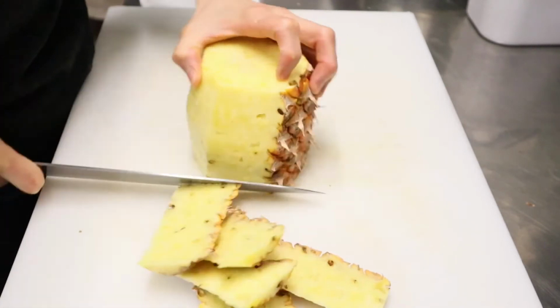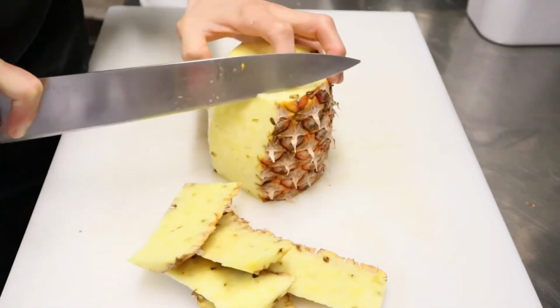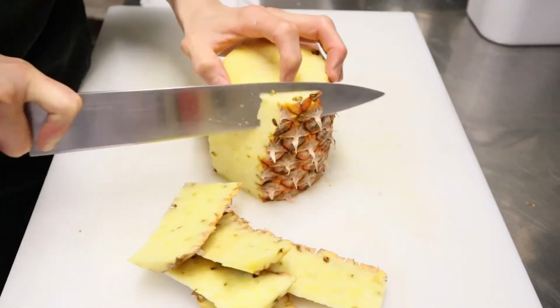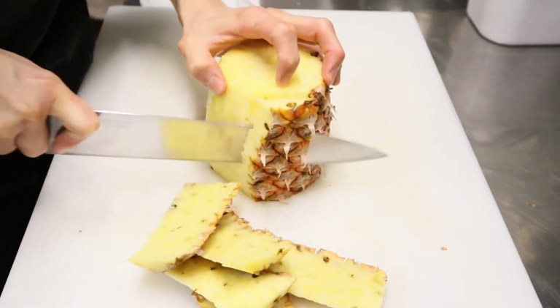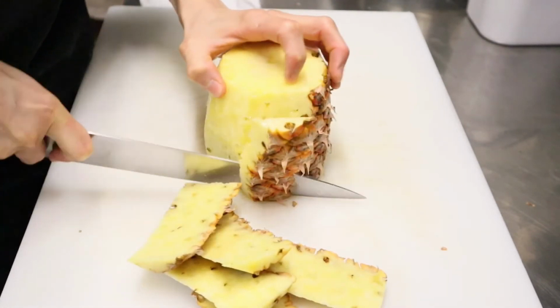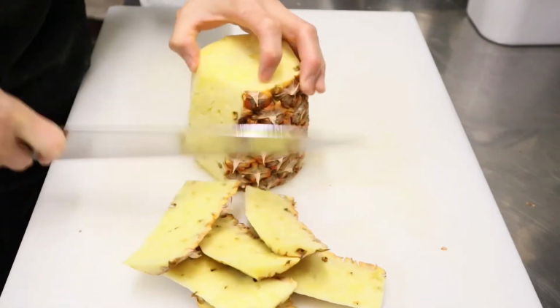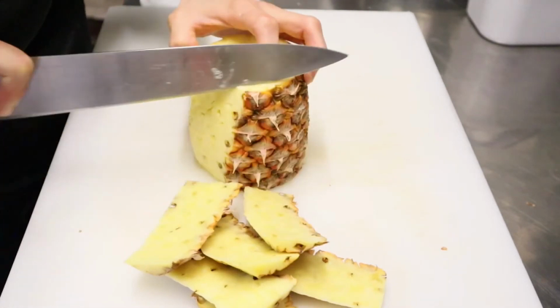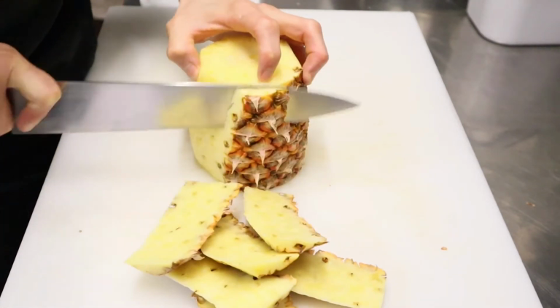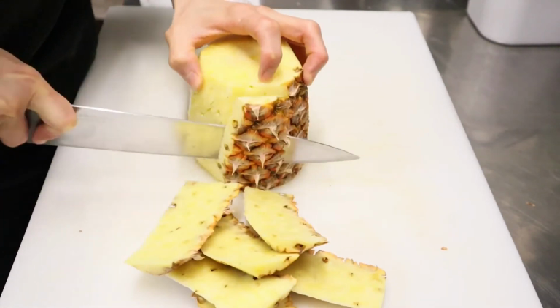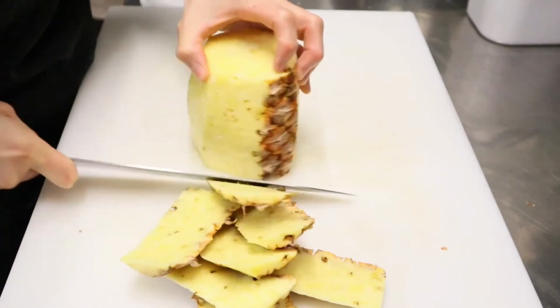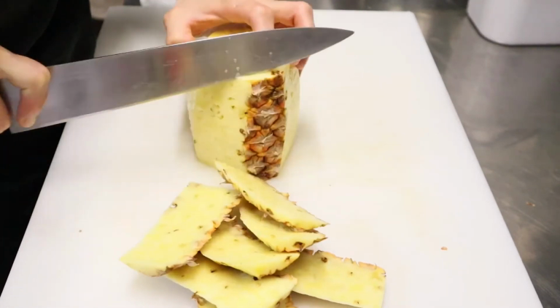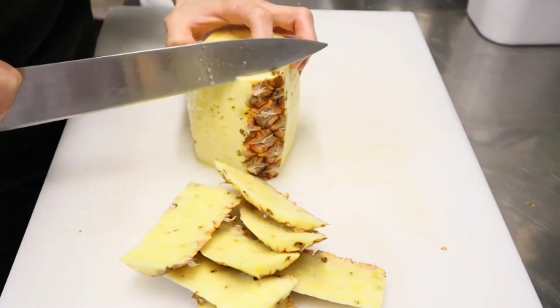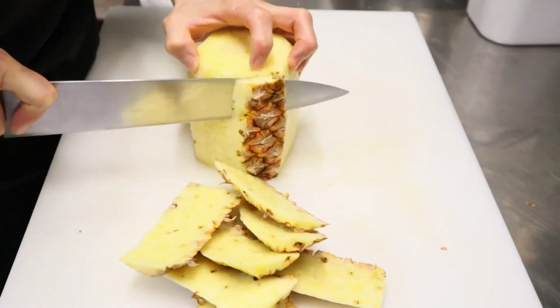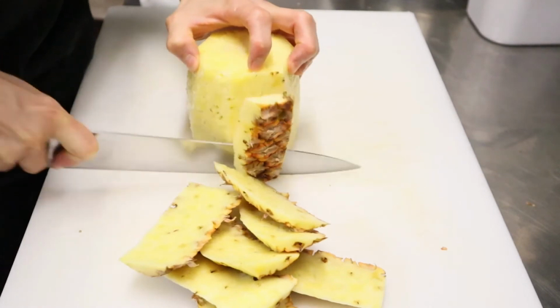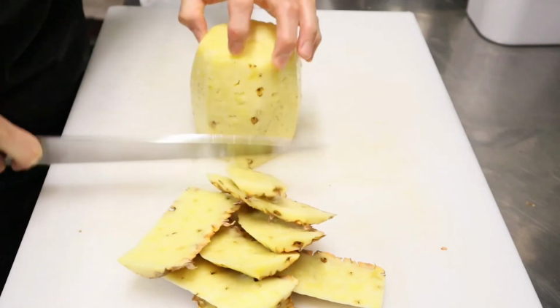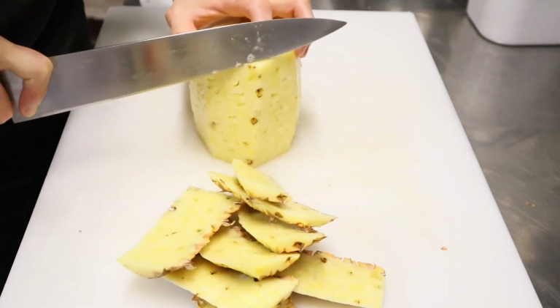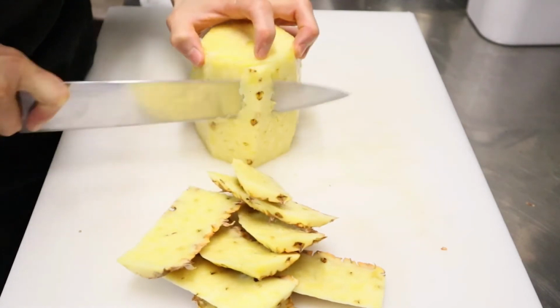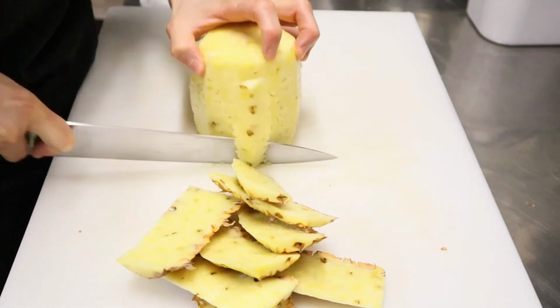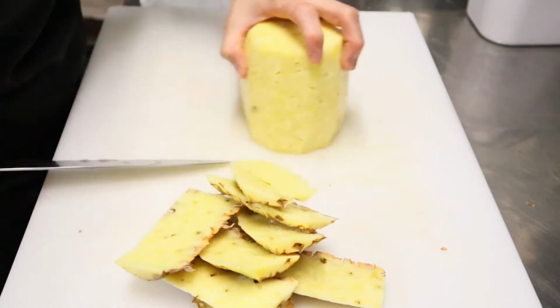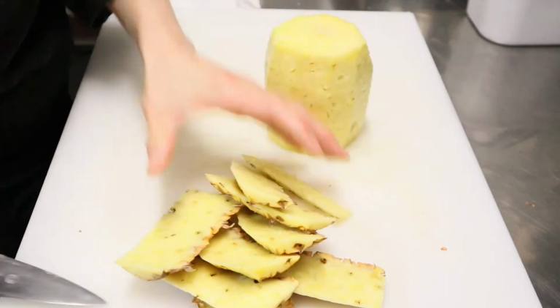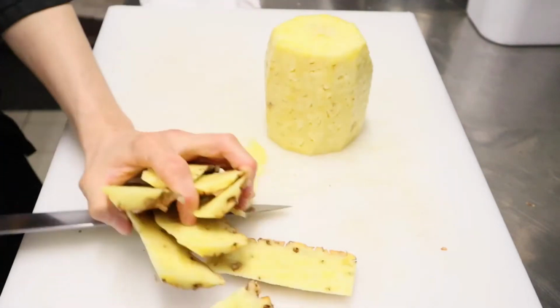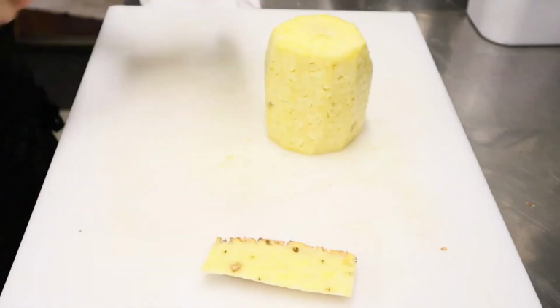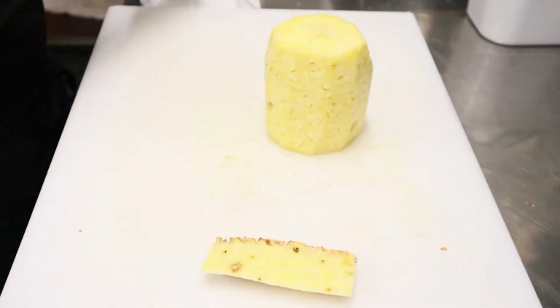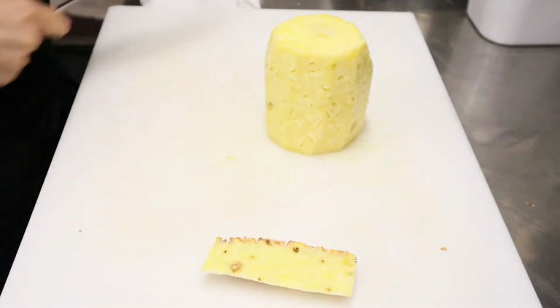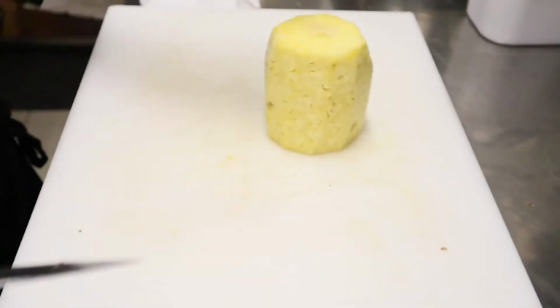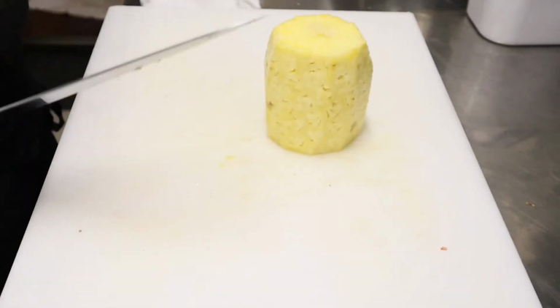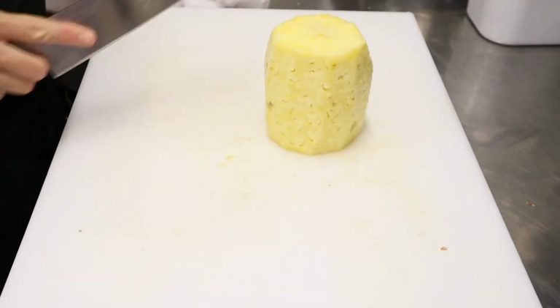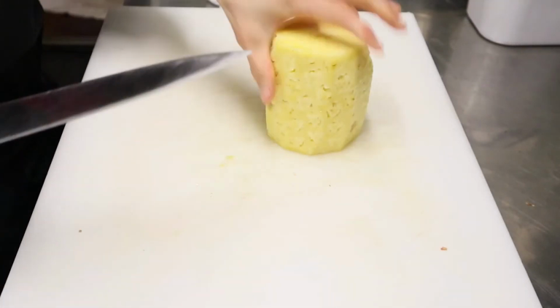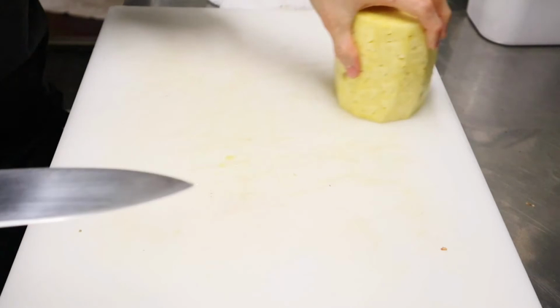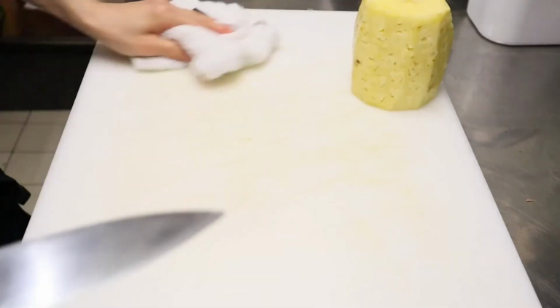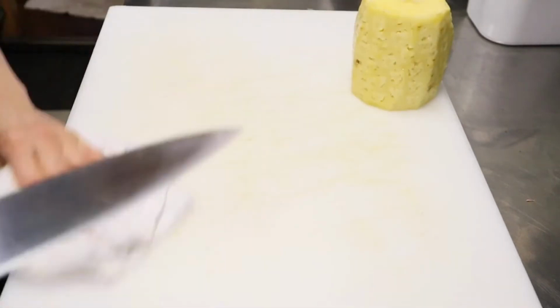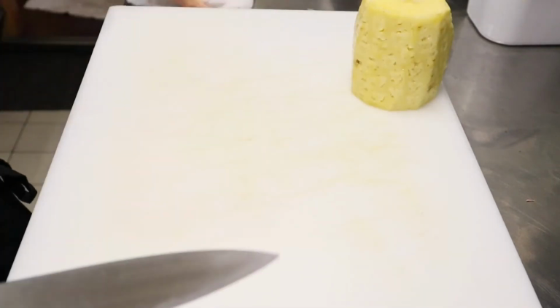Let the chicken cook. Let's cook the chicken.